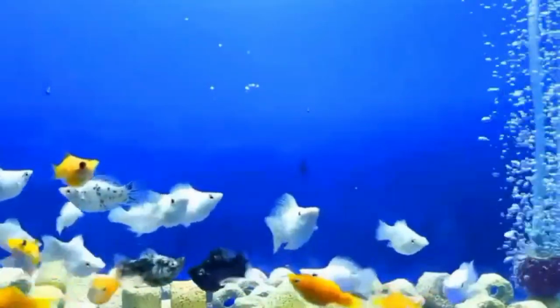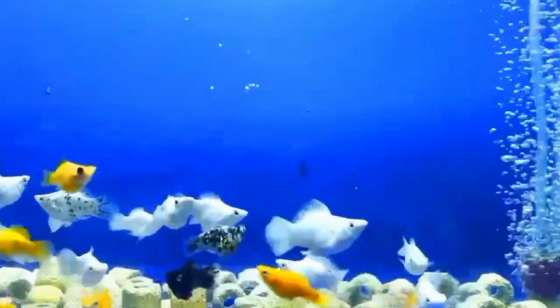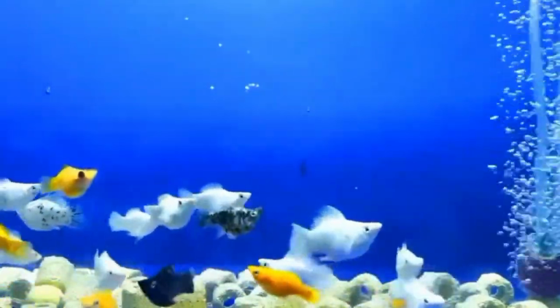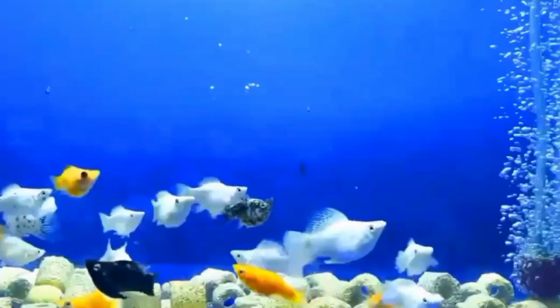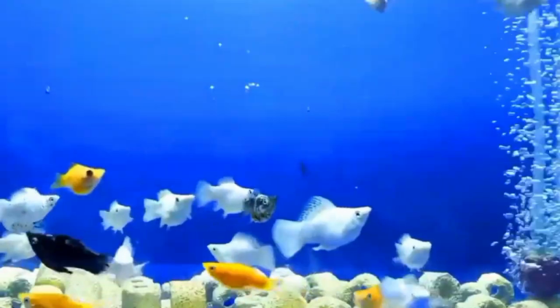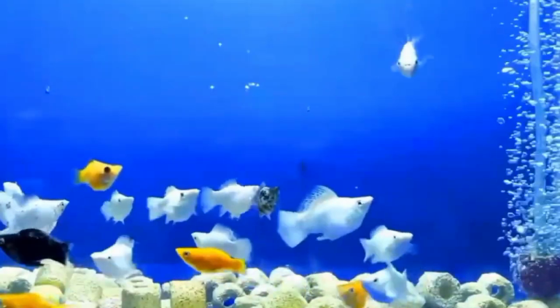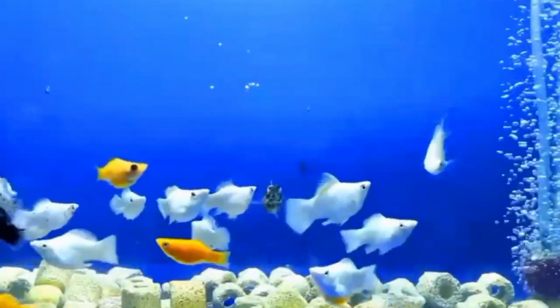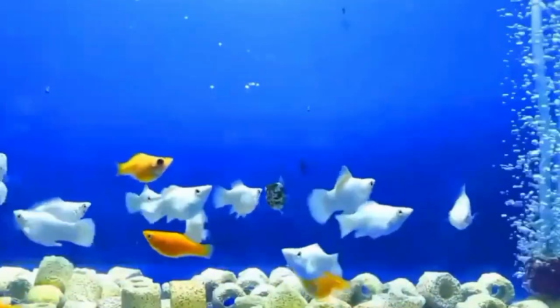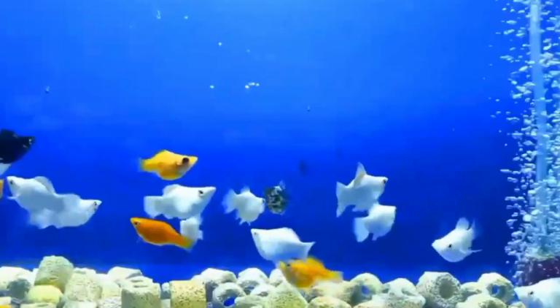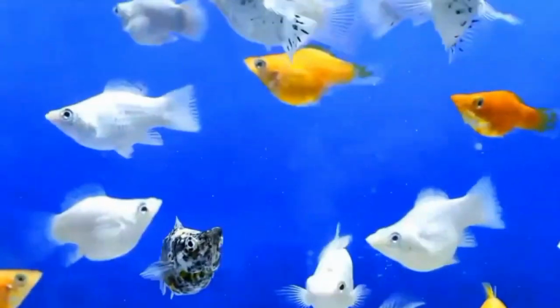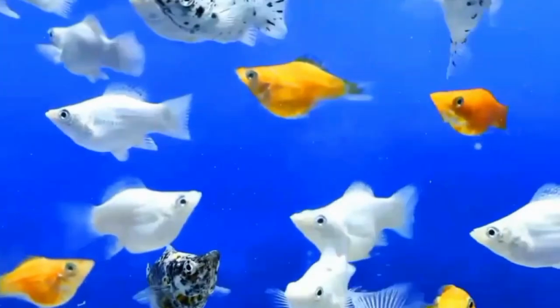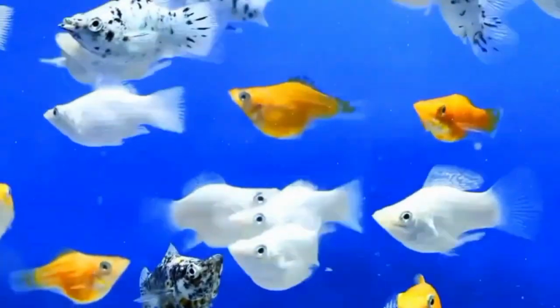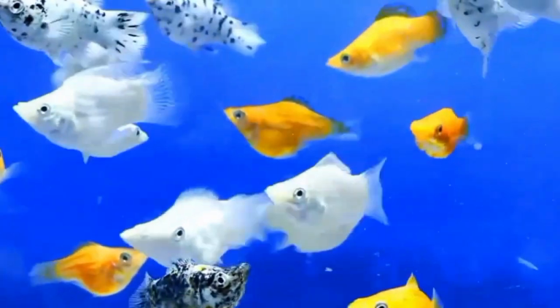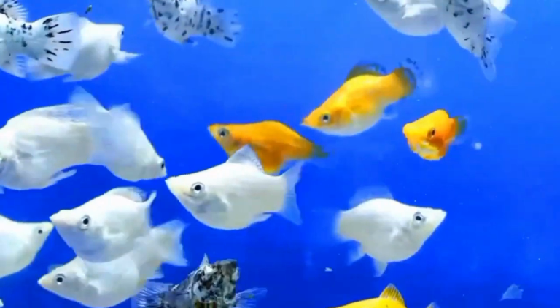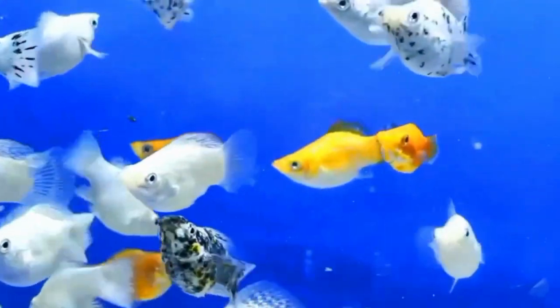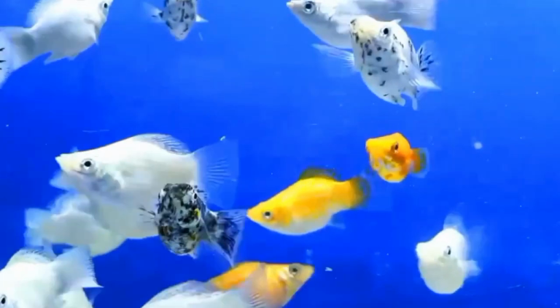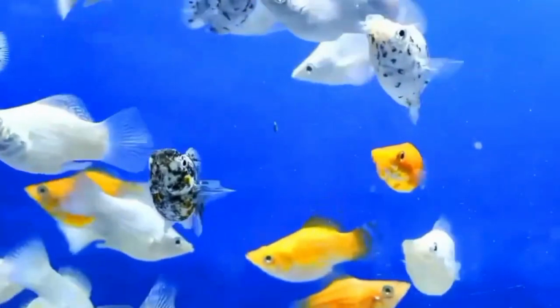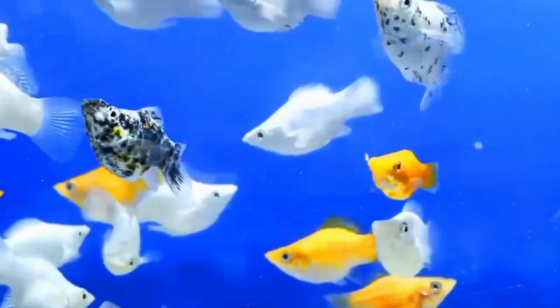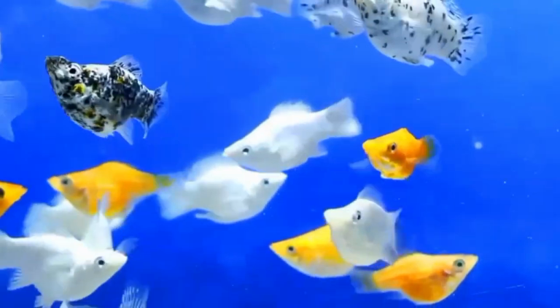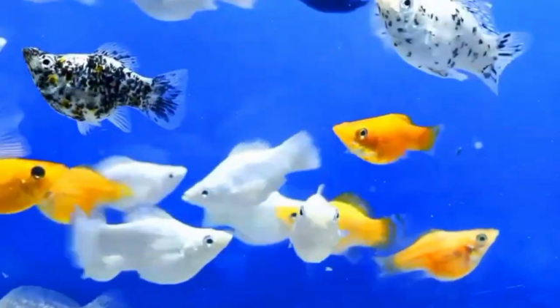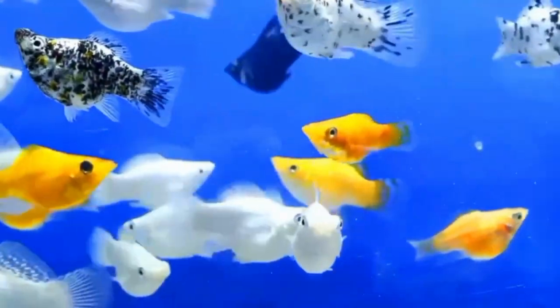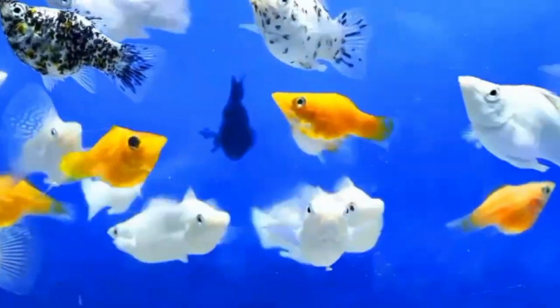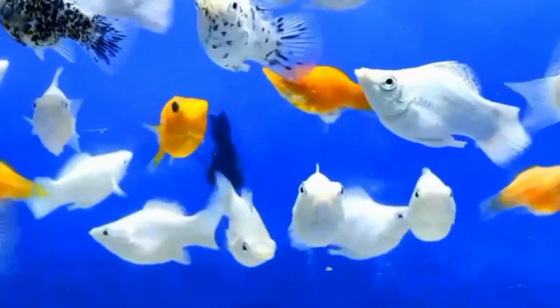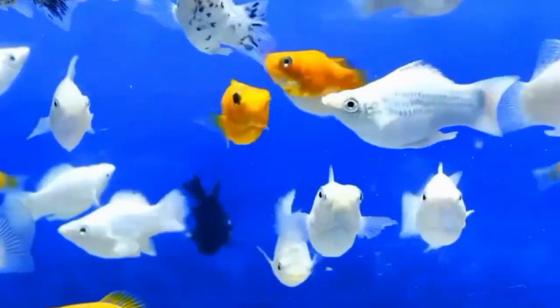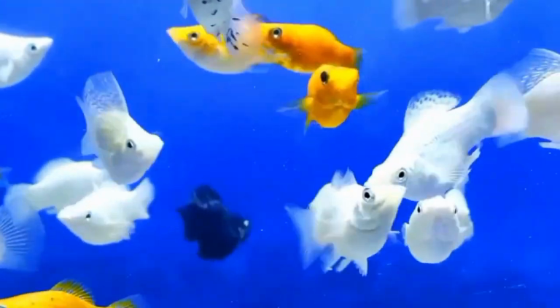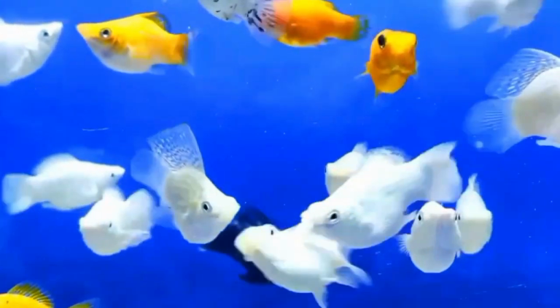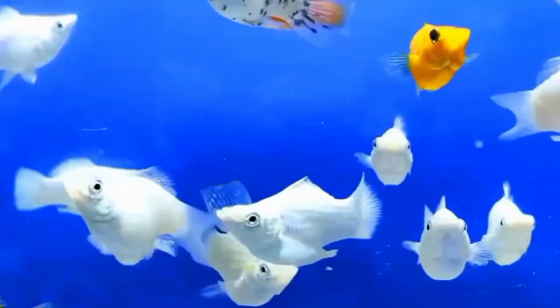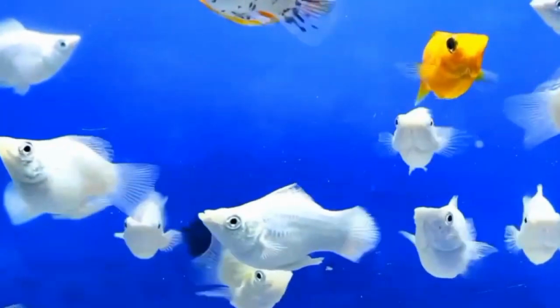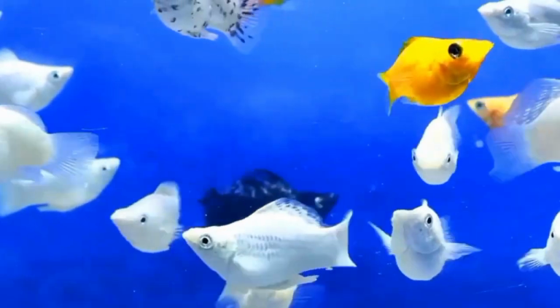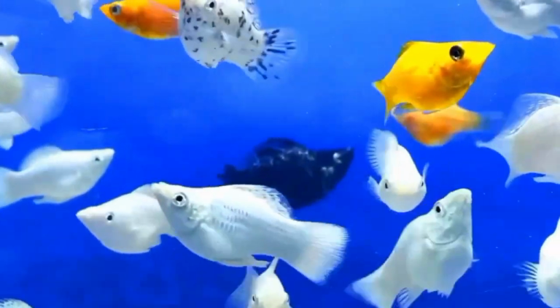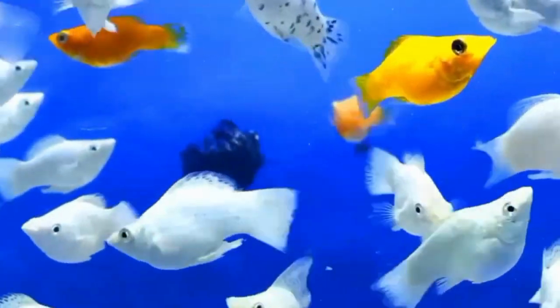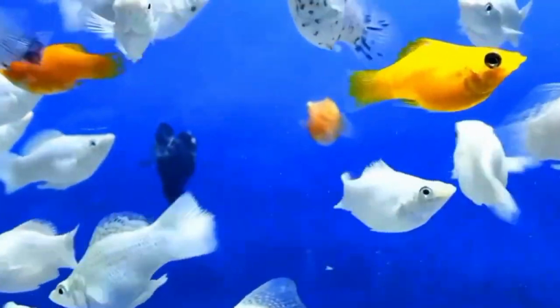Number five is size. In general, male balloon mollies tend to be slightly smaller in size compared to the females. However, this difference in size may not always be easy to determine, especially in younger or smaller fish.